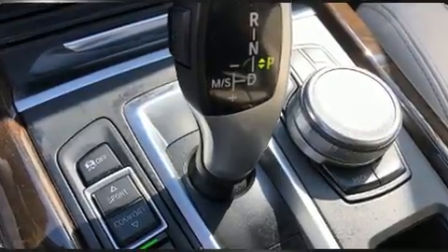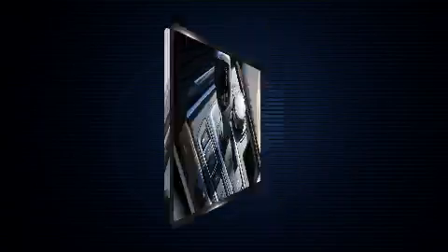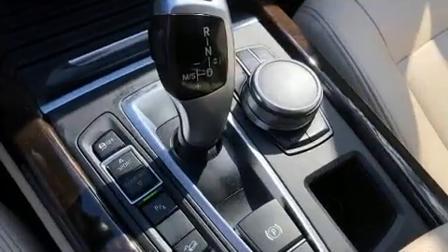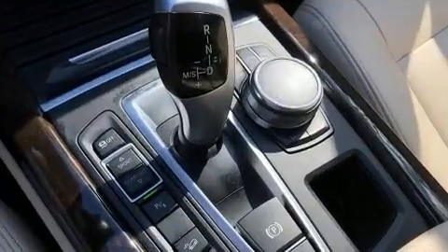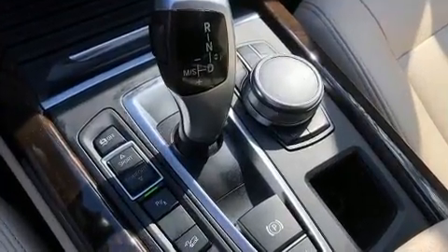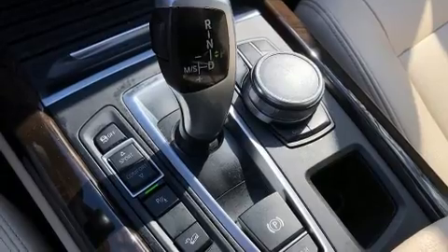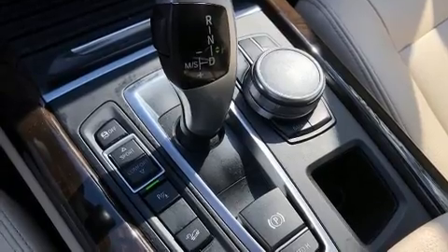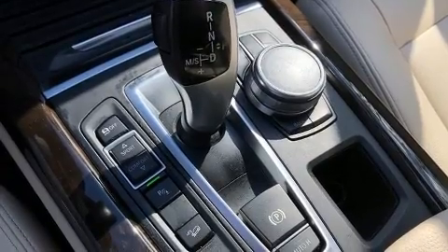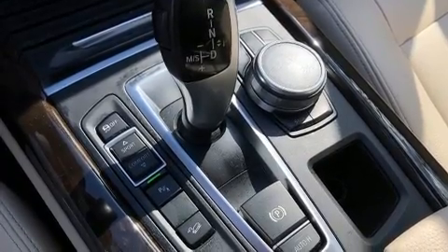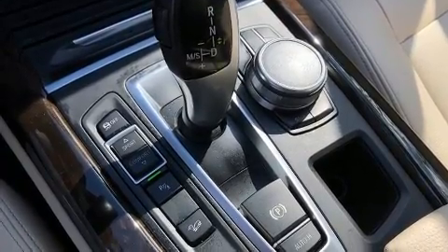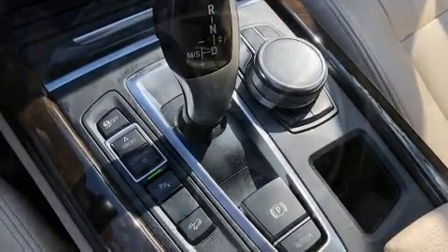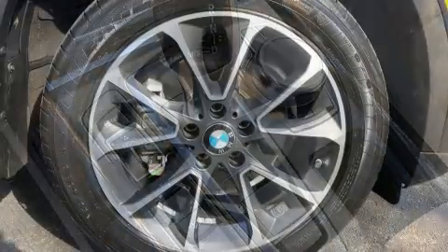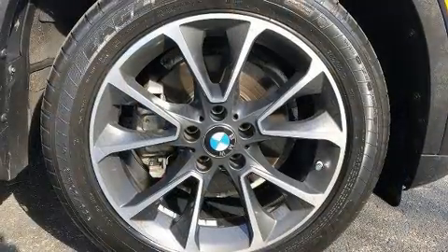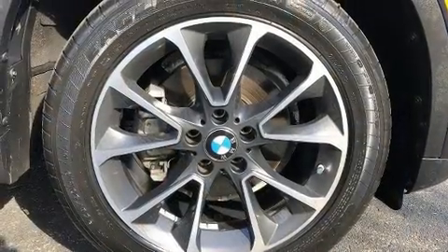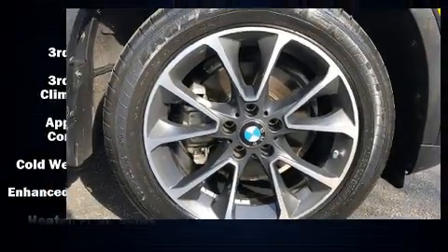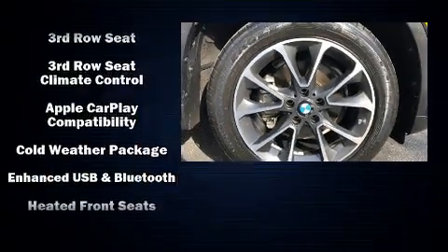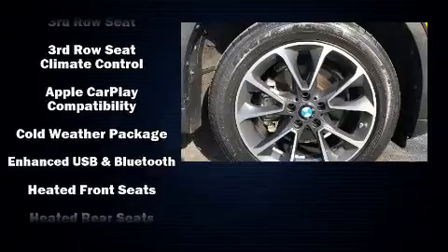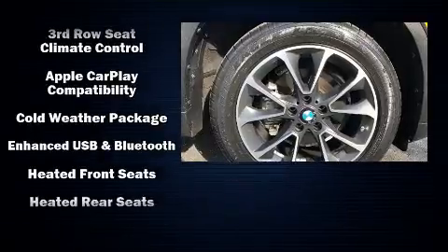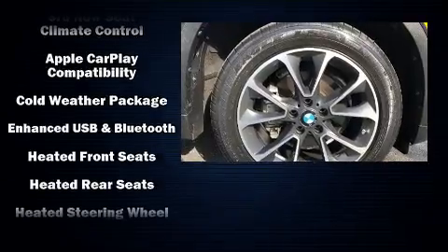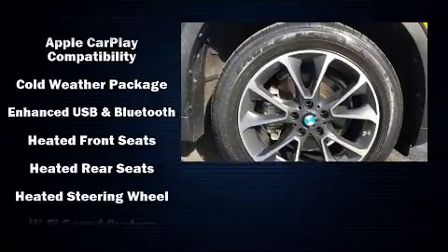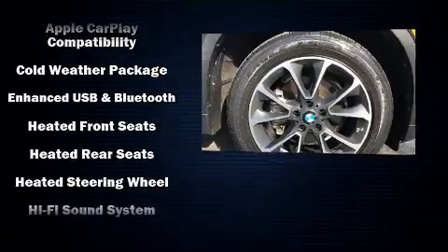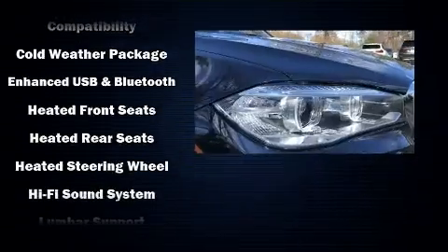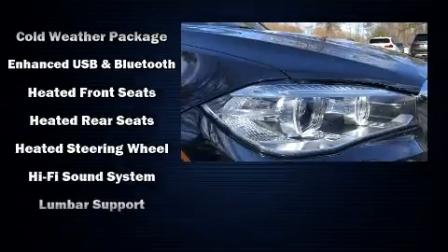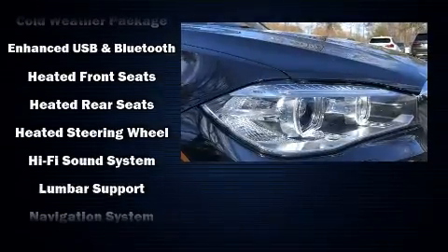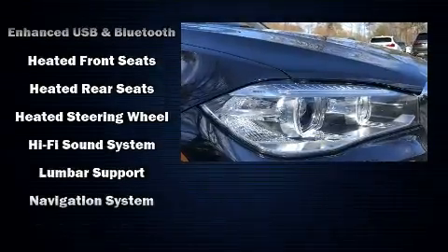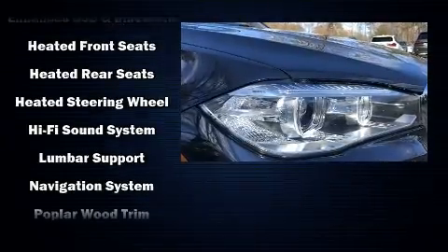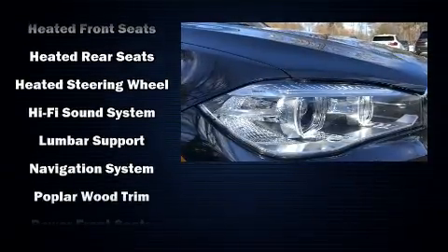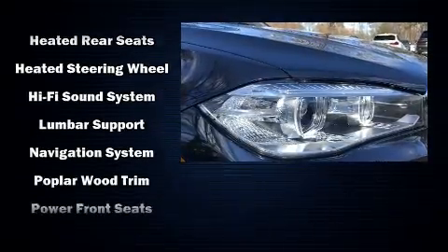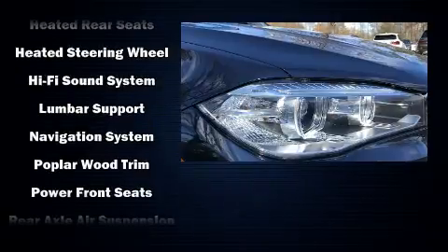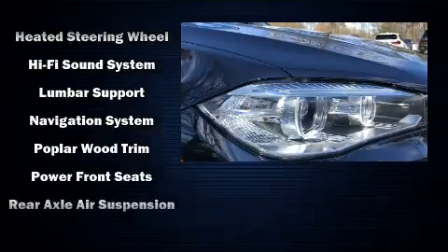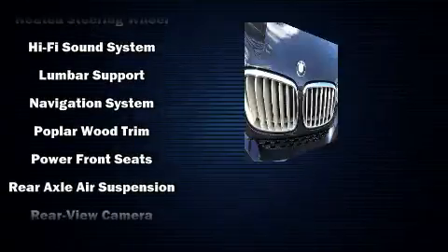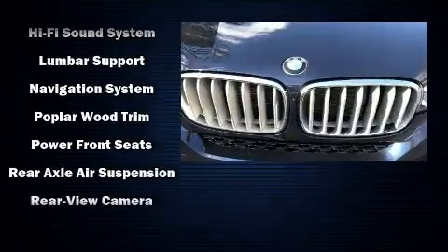BMW ensures the safety and security of its passengers with equipment such as brake assist, ignition disabling, and four-wheel disc brakes with ABS. Sophisticated all-wheel drive assures superb handling in any weather condition.